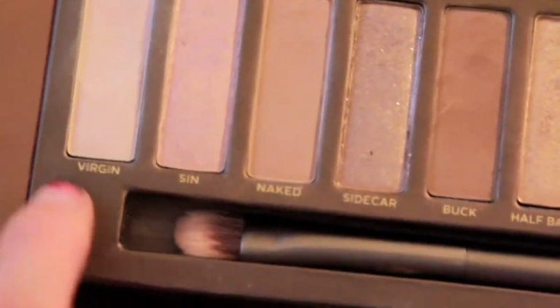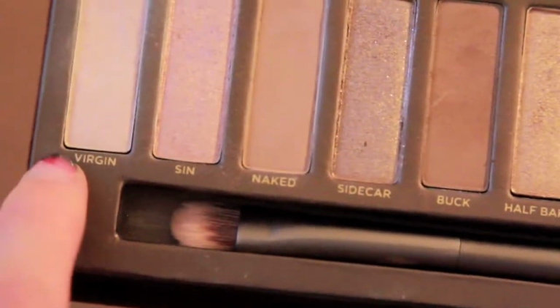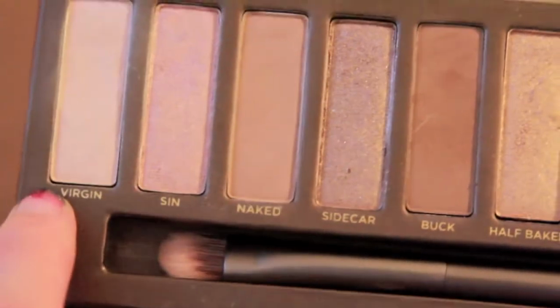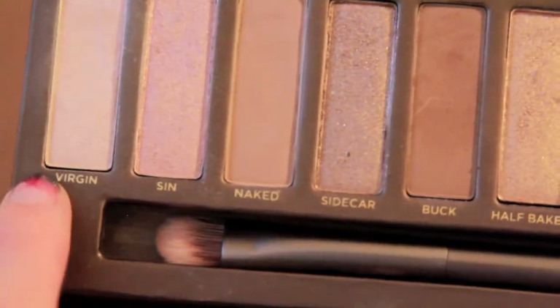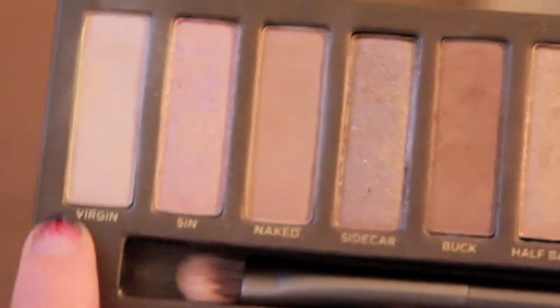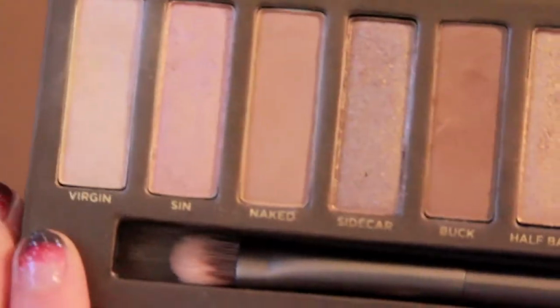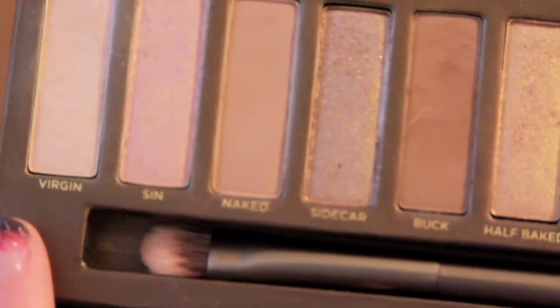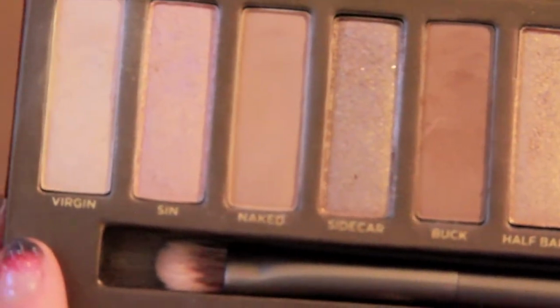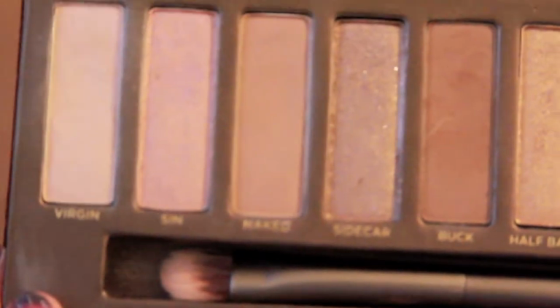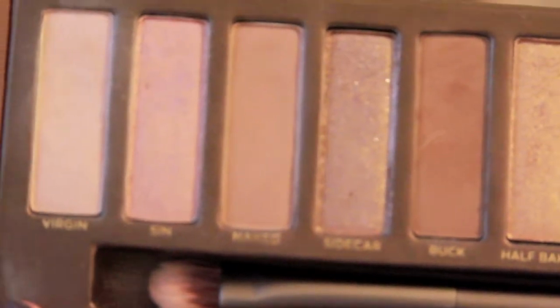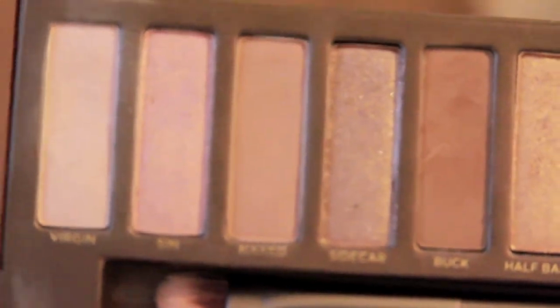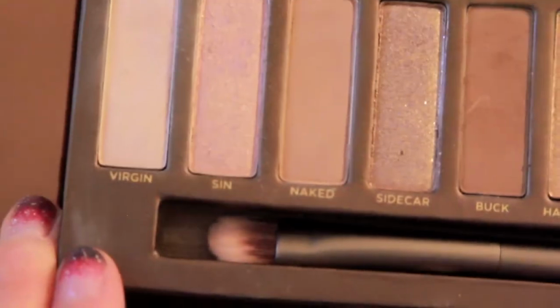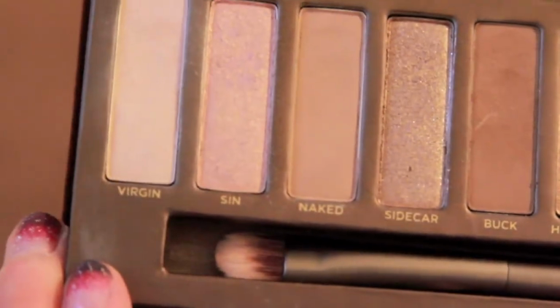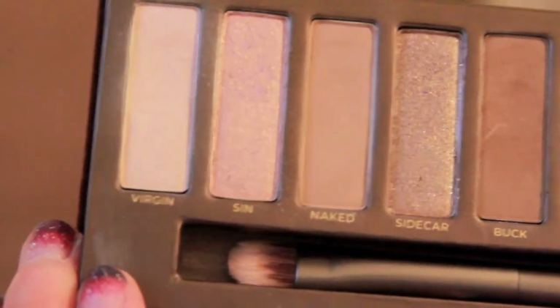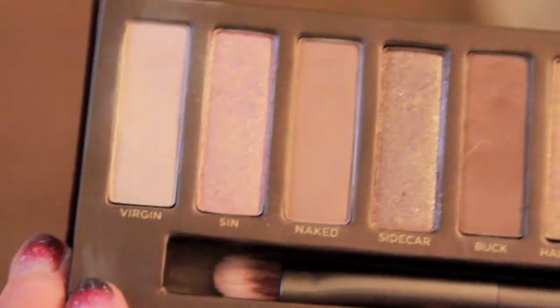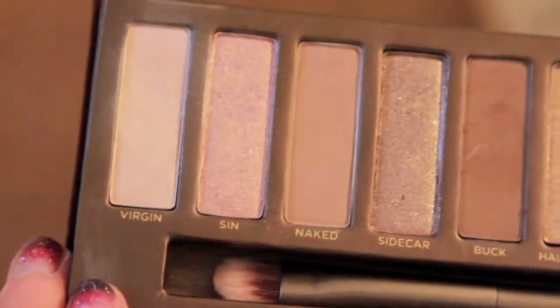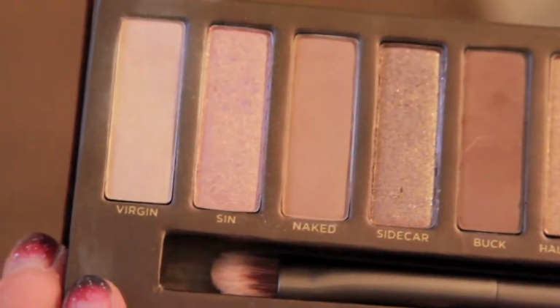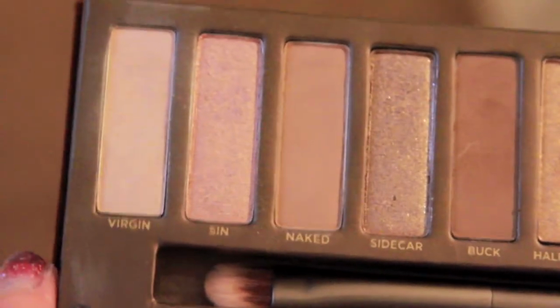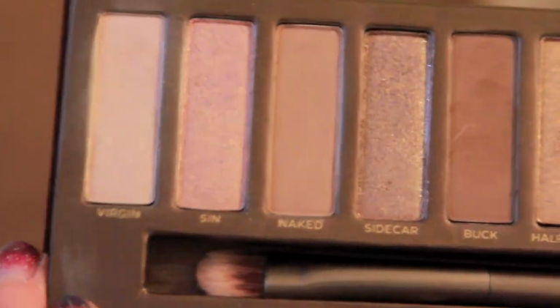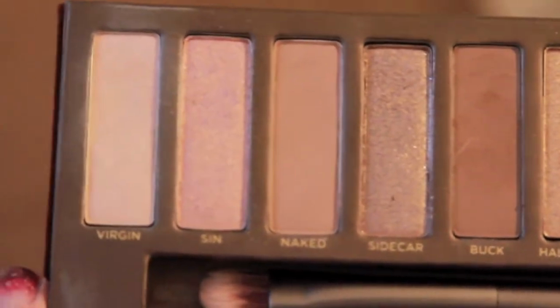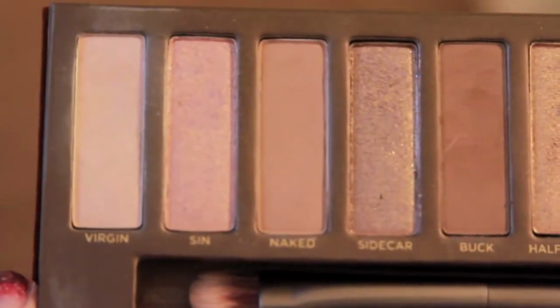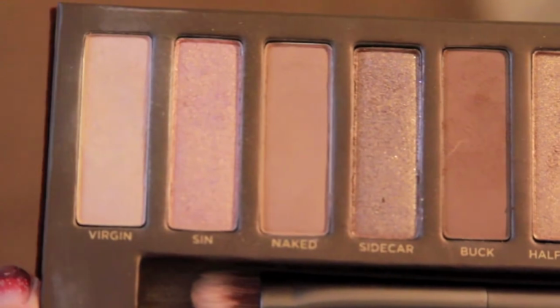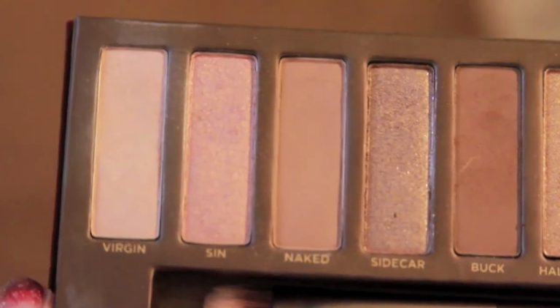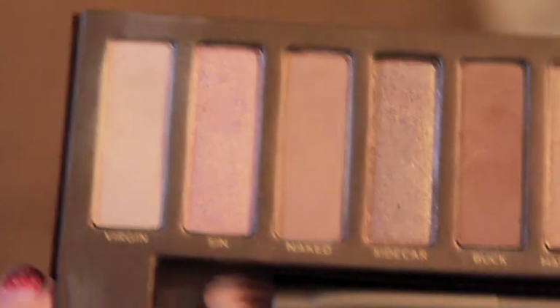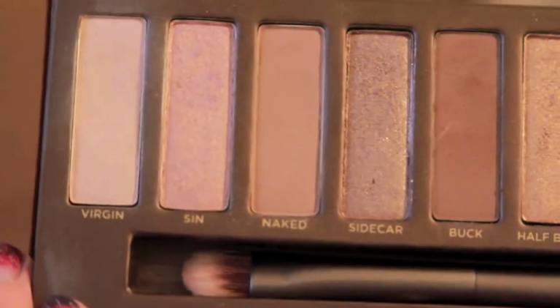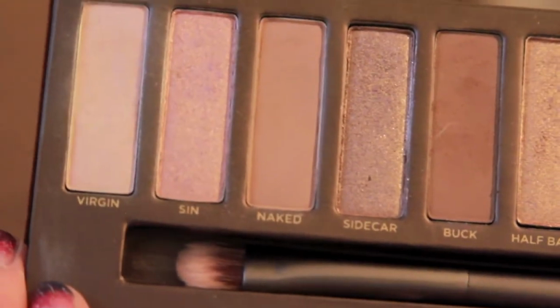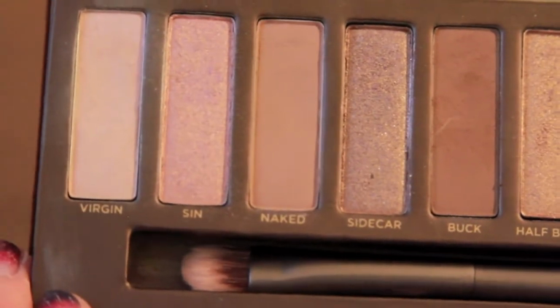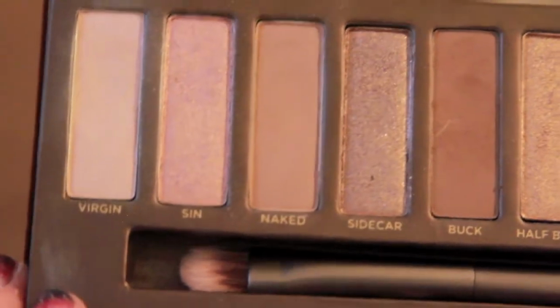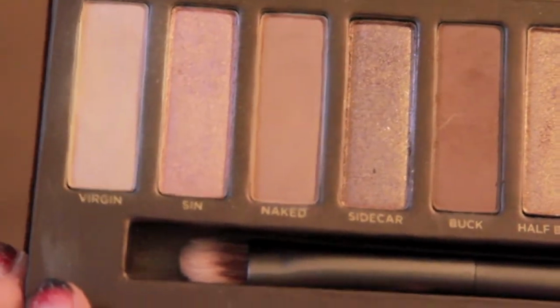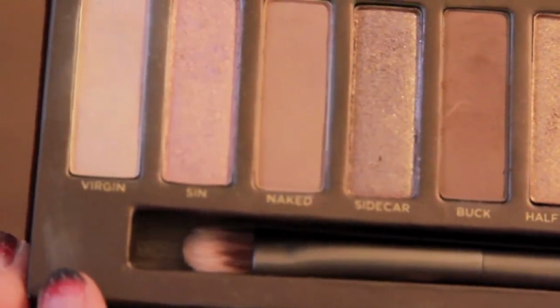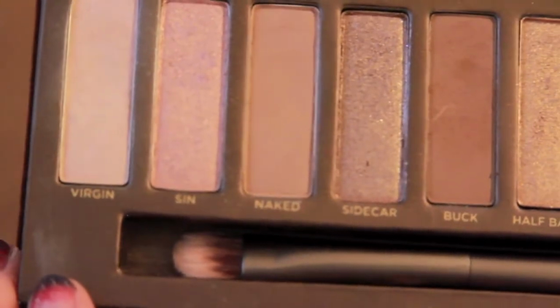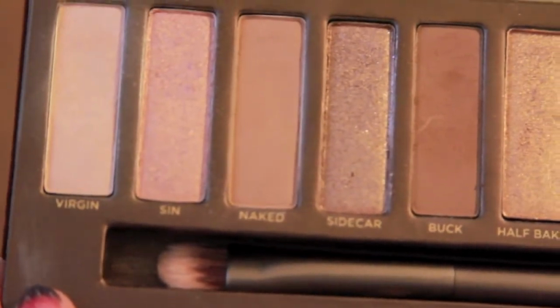As far as the pigmentation of the eyeshadows, I would give it a 9 out of 10. They are pretty pigmented on their own, but I would still recommend using a primer because it's going to help your eyeshadow last longer and reduce creasing throughout the day.